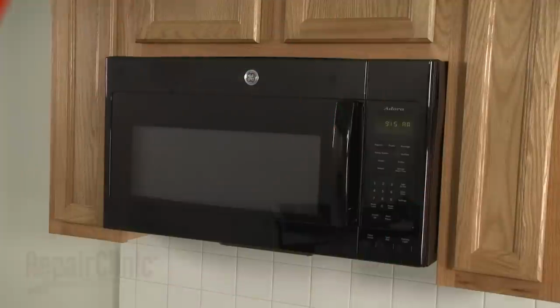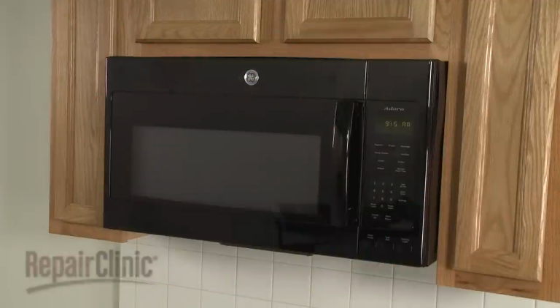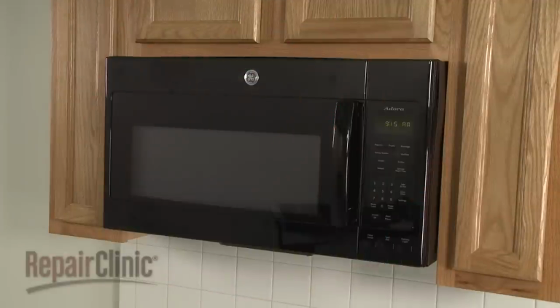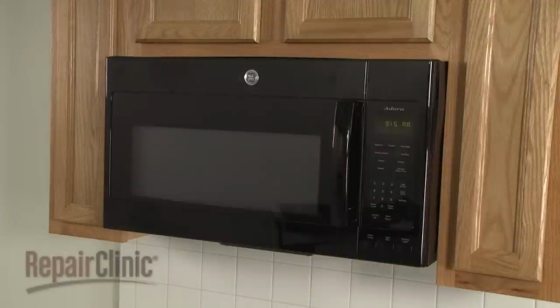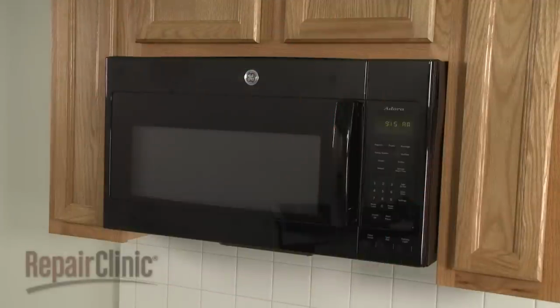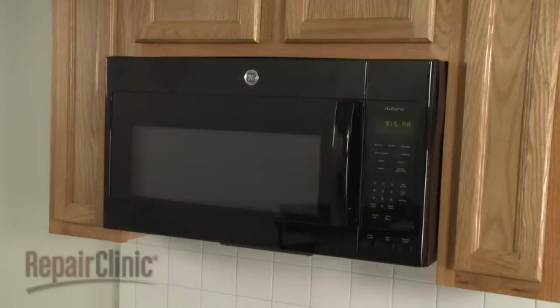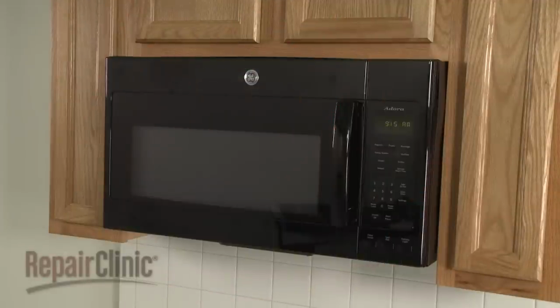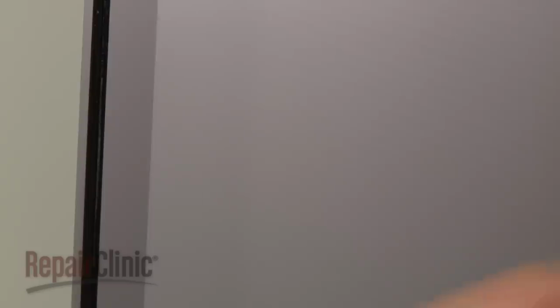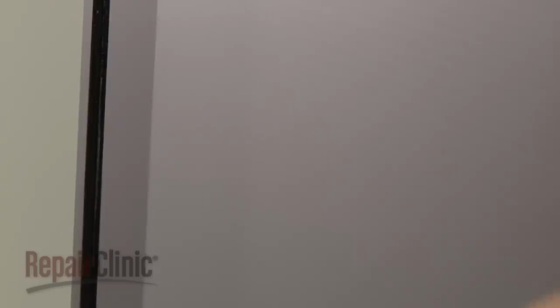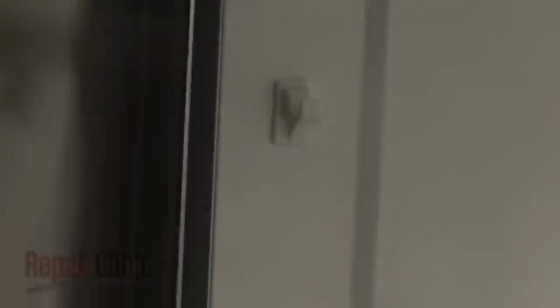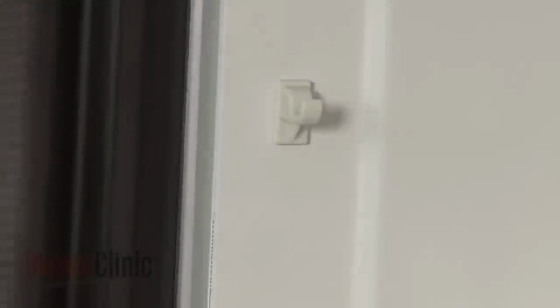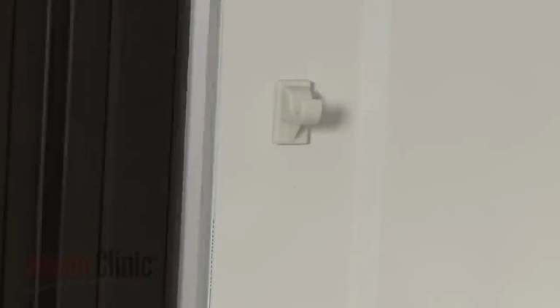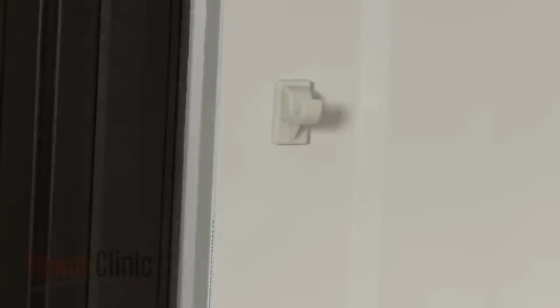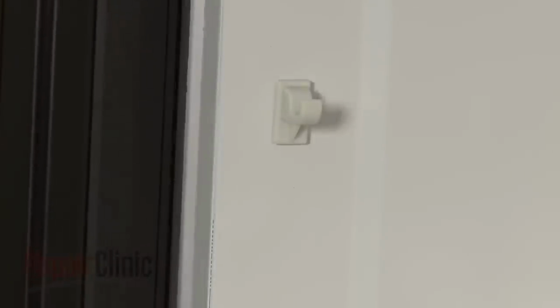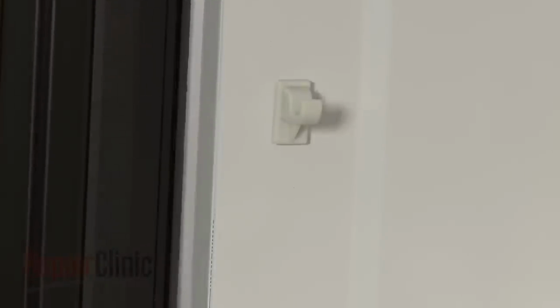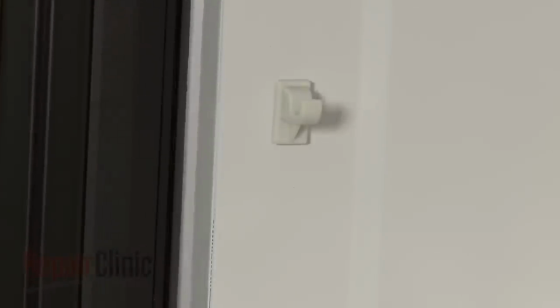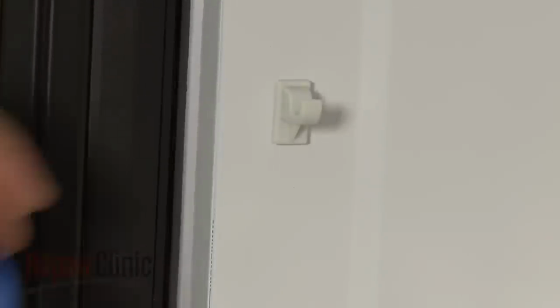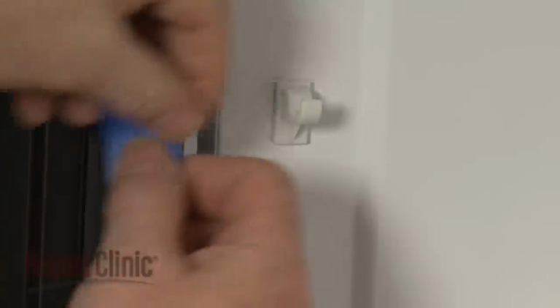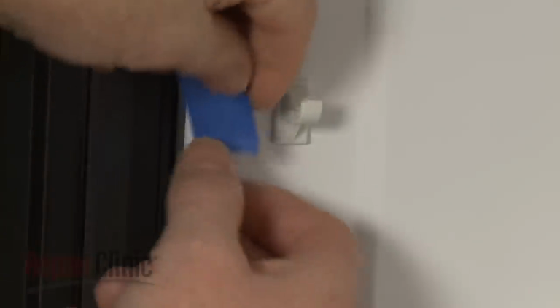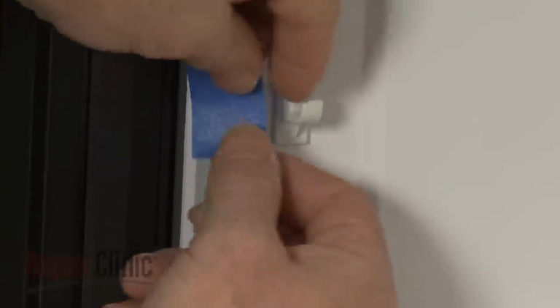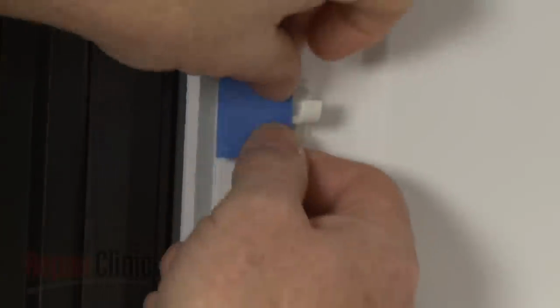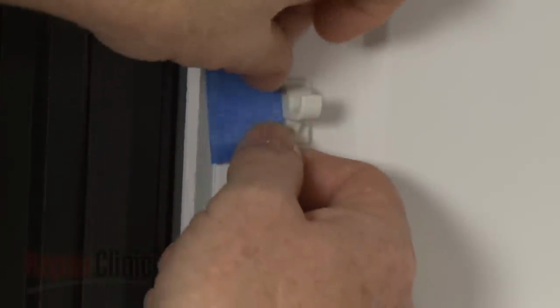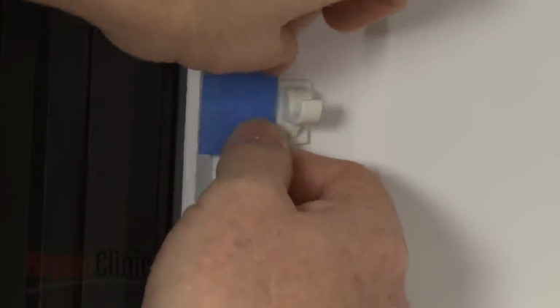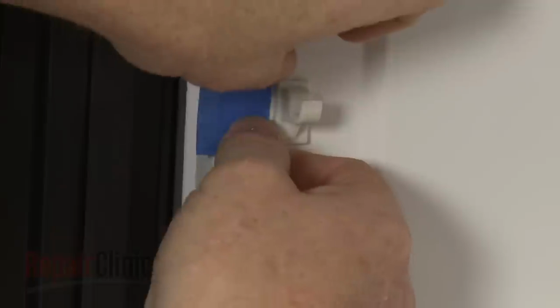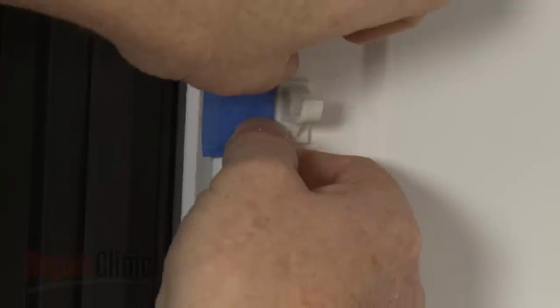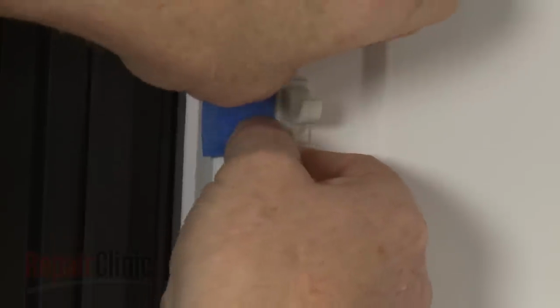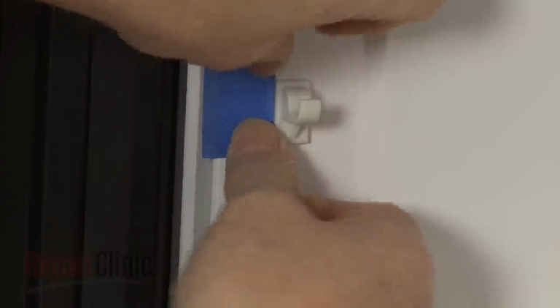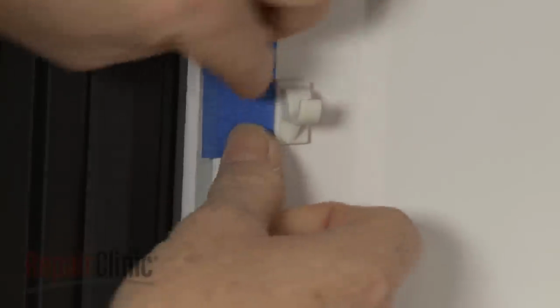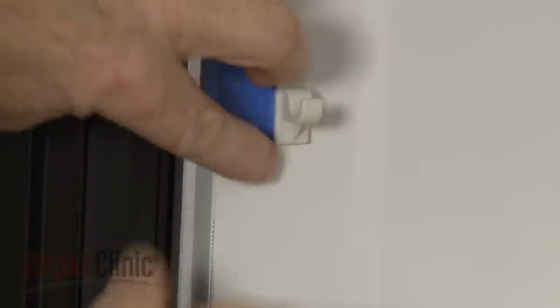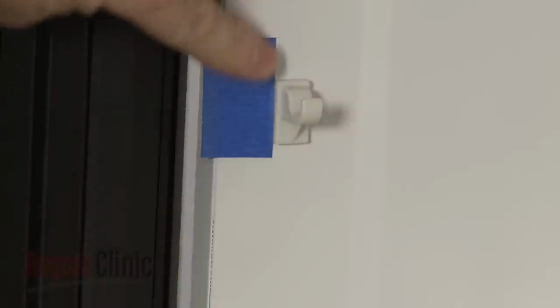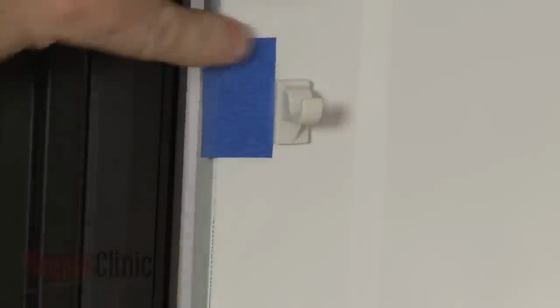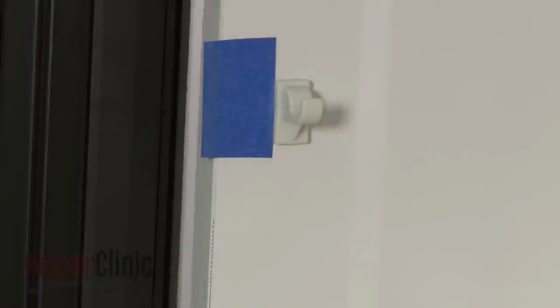If the rack support you're replacing is still intact, use a putty knife to help pry it out. You can use painter's tape to help protect the surface of the oven wall.